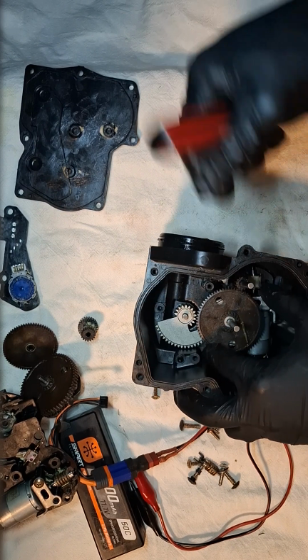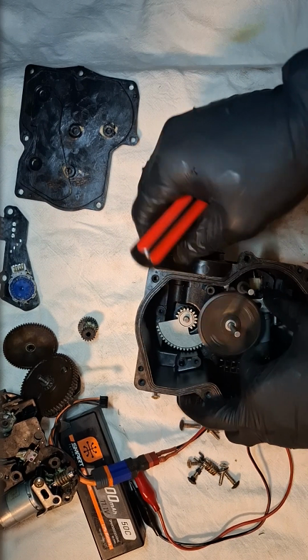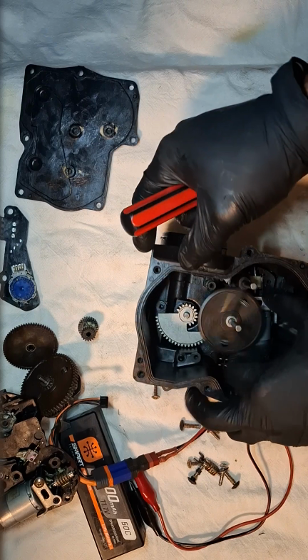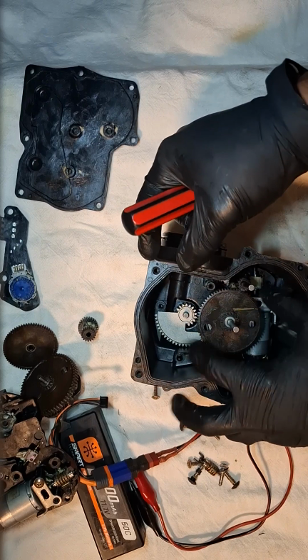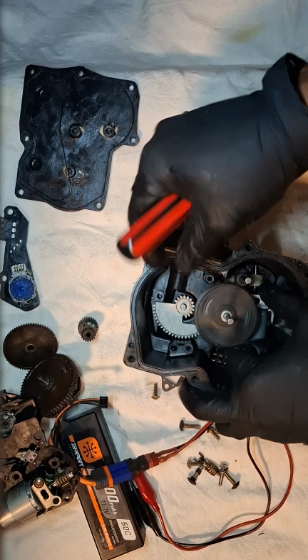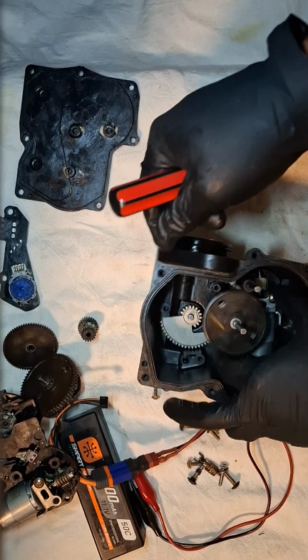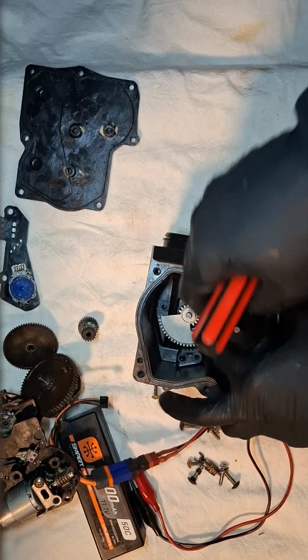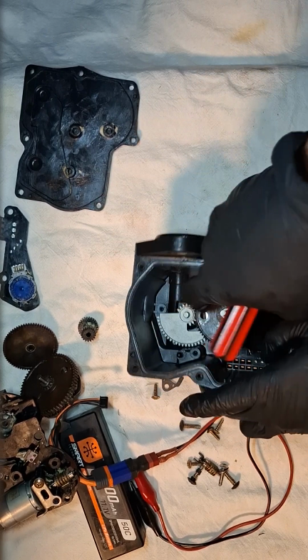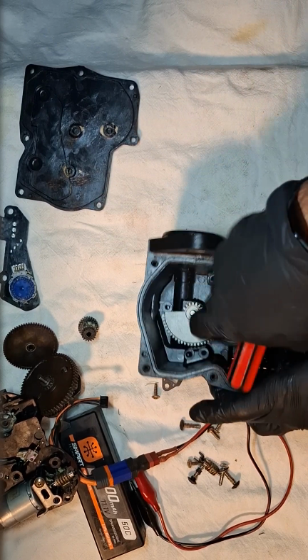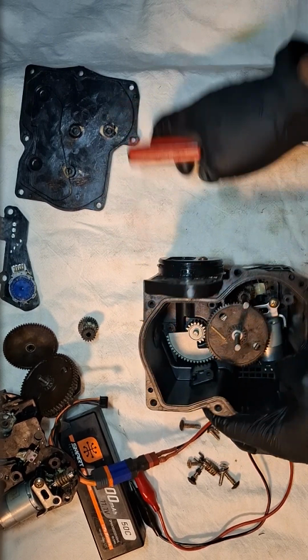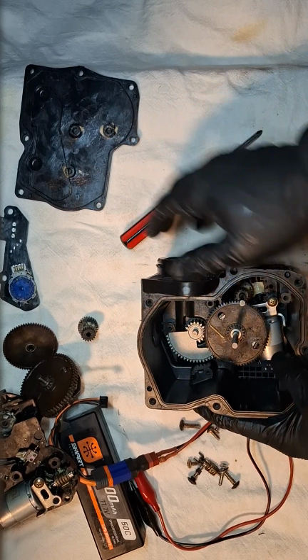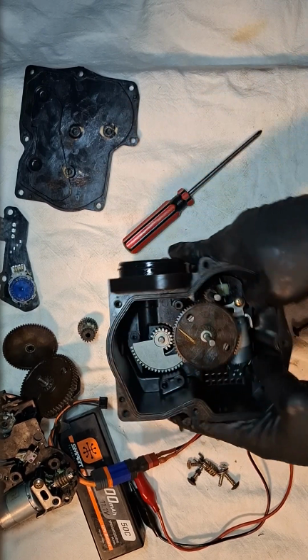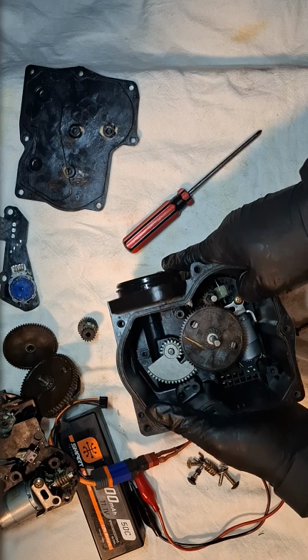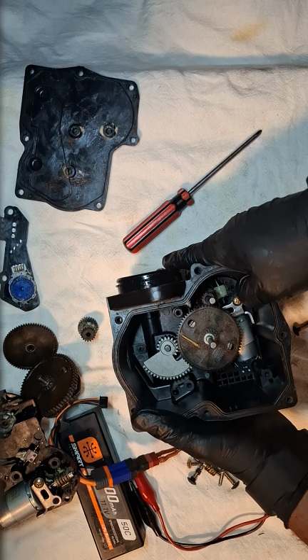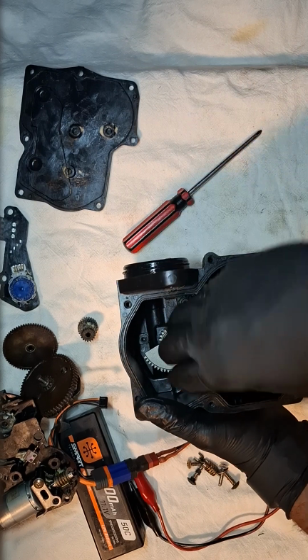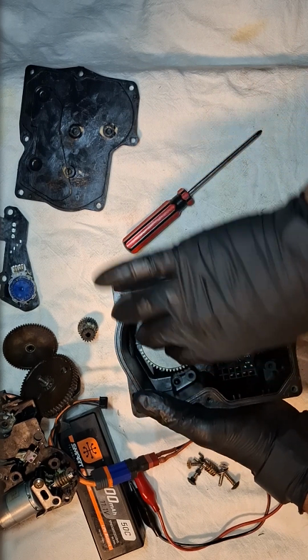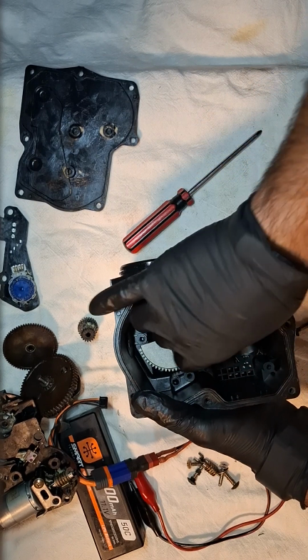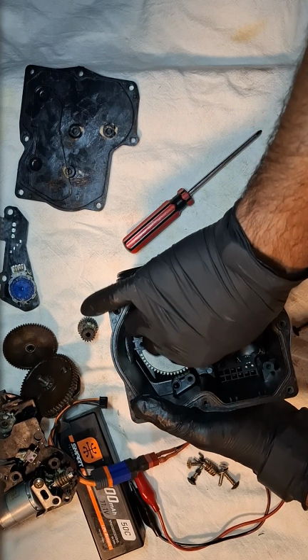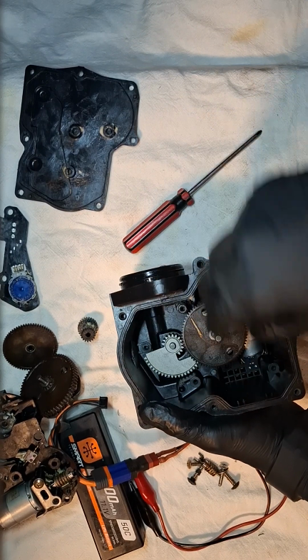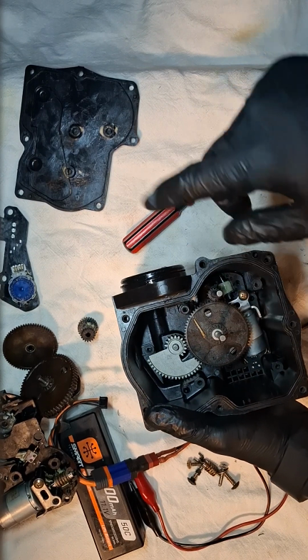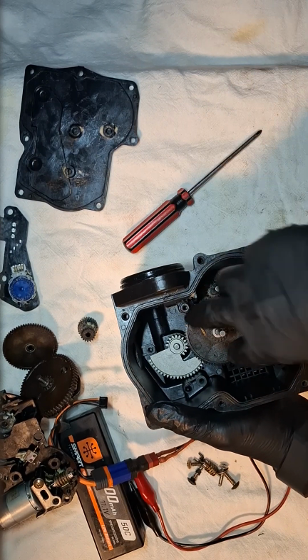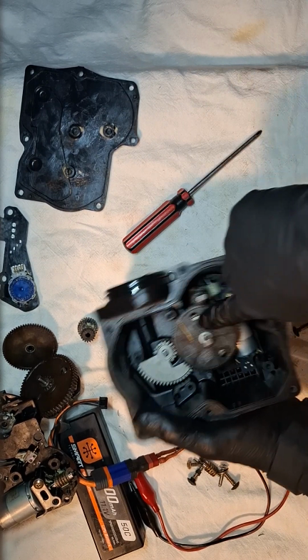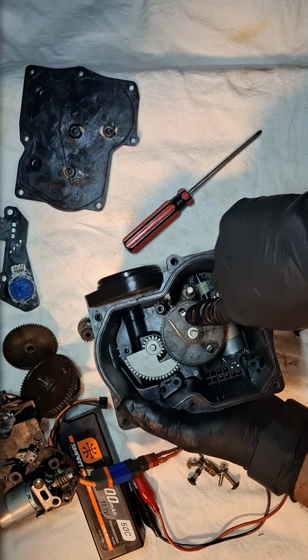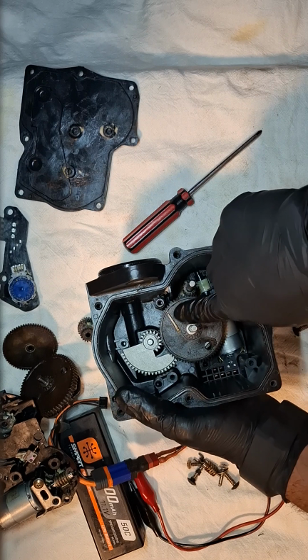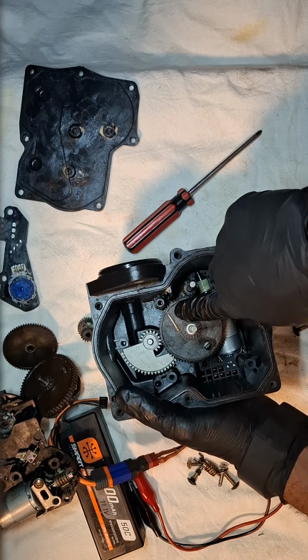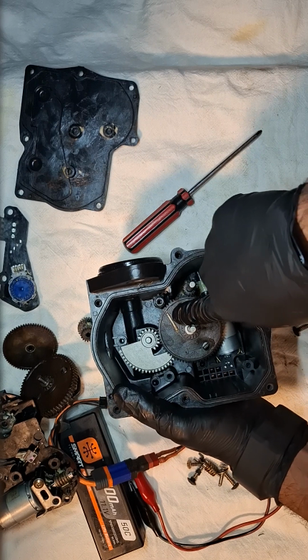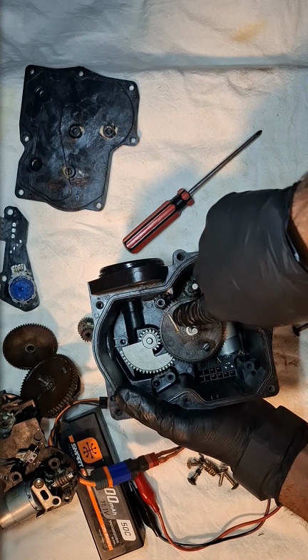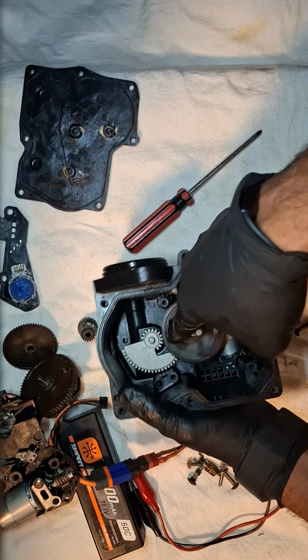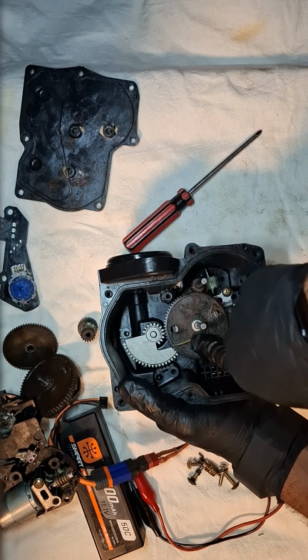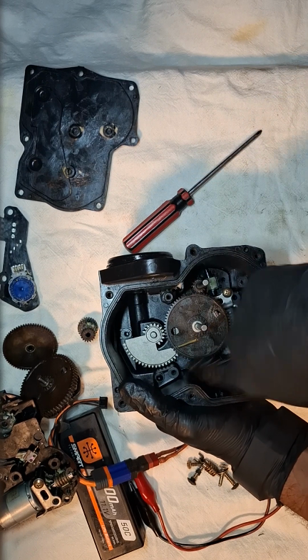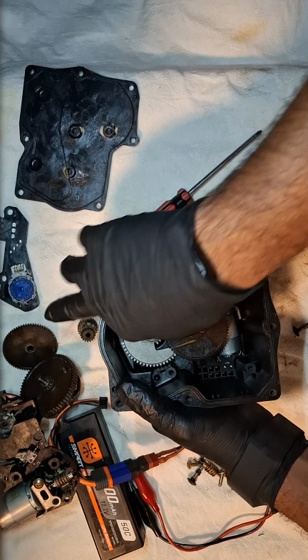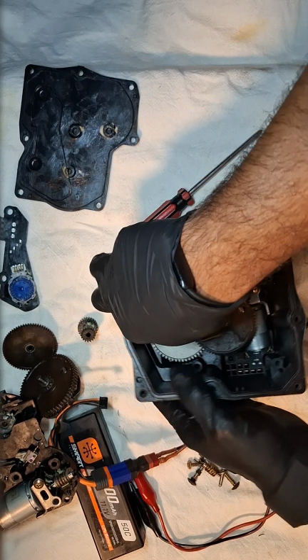Today I'll show you how to rebuild it from scratch. What we need to do is pay attention to this mark — this mark needs to be engaged.